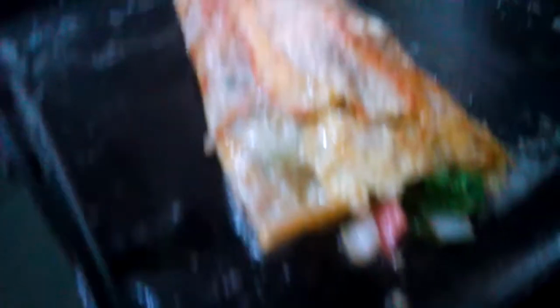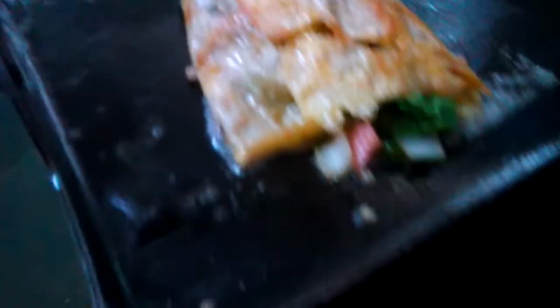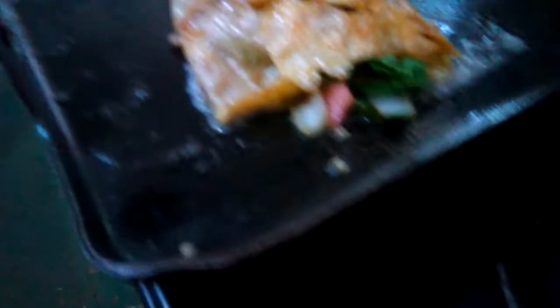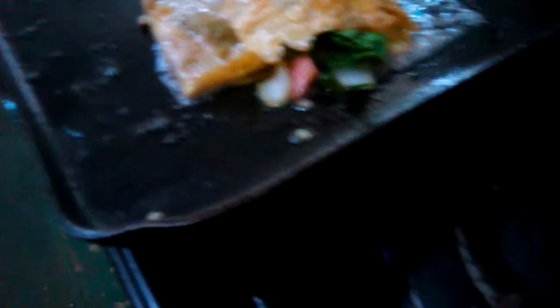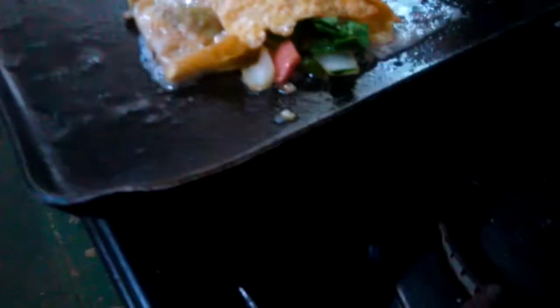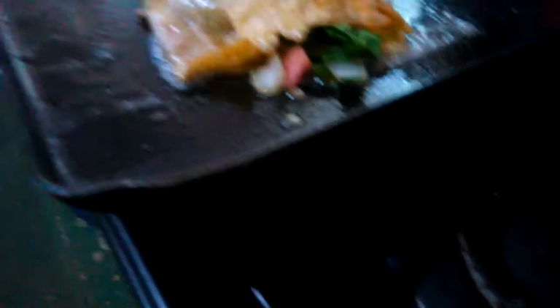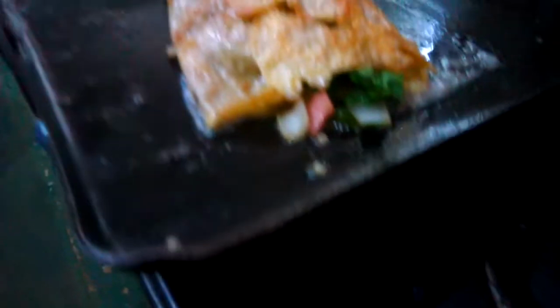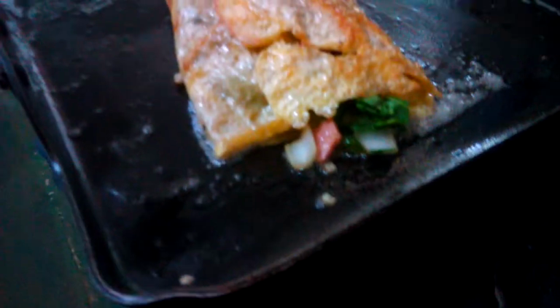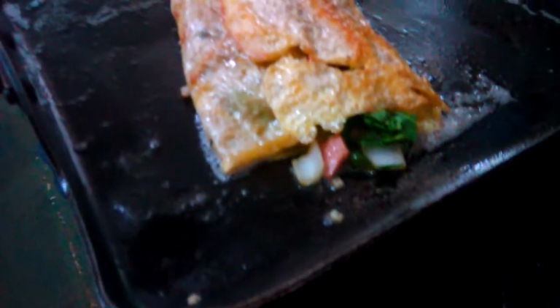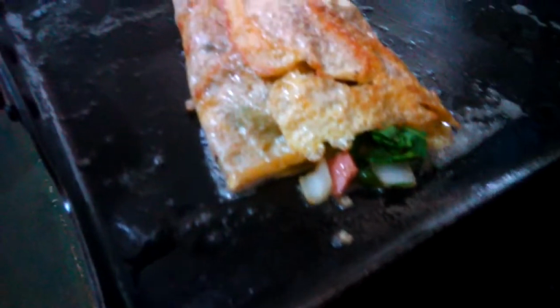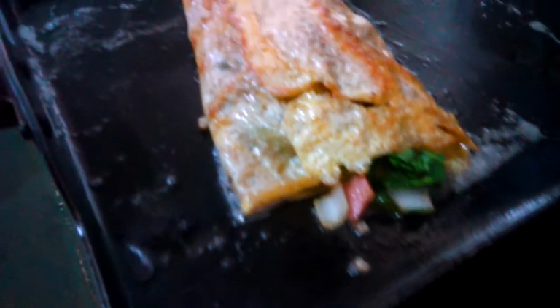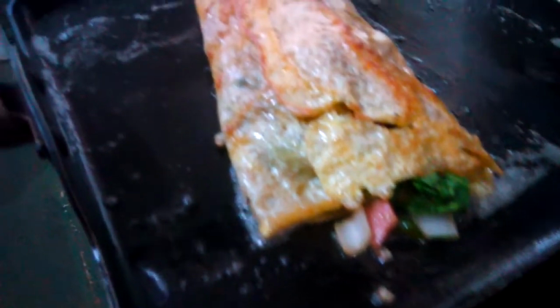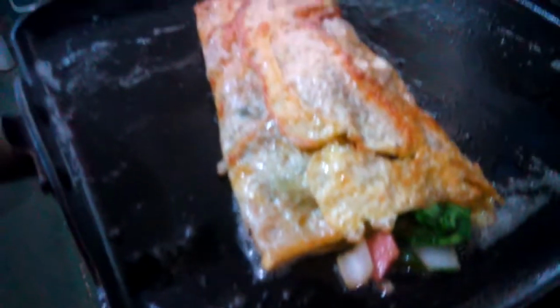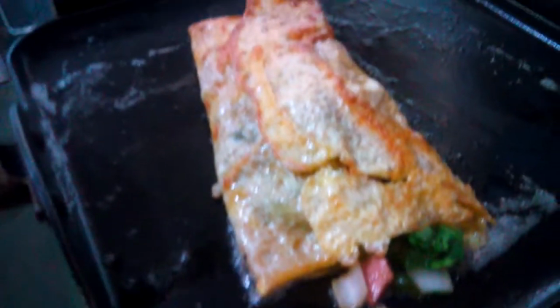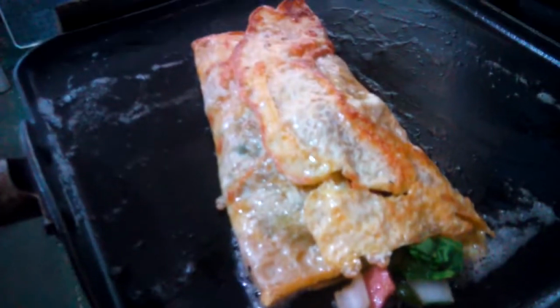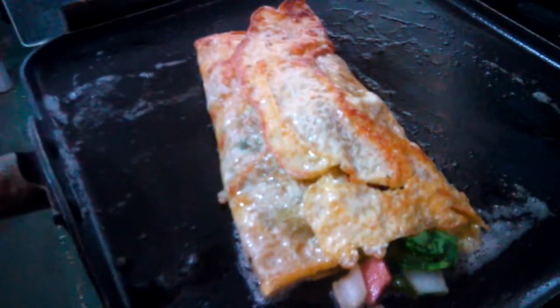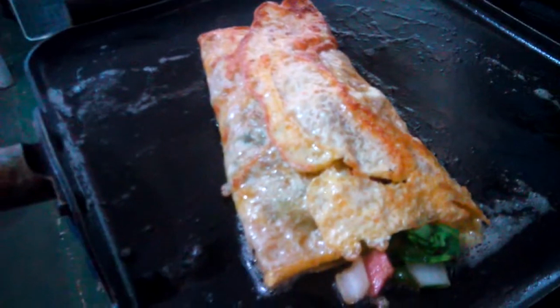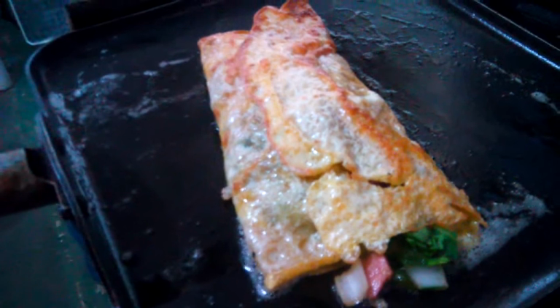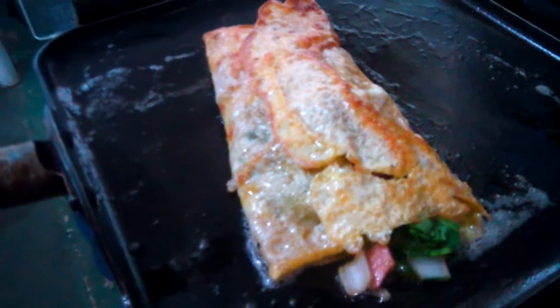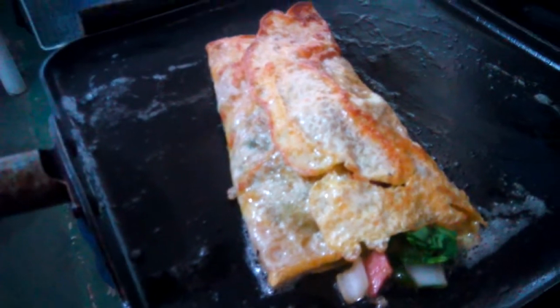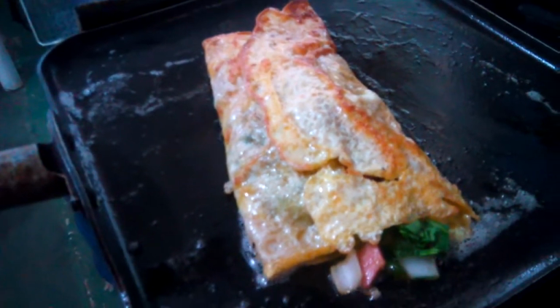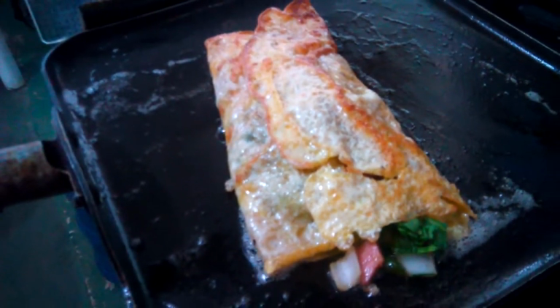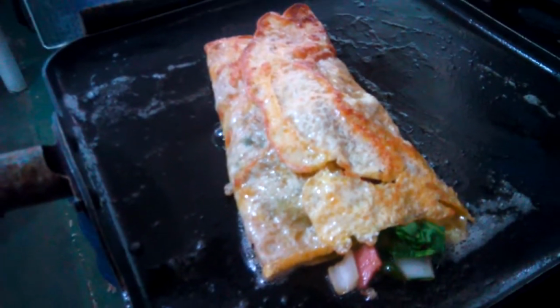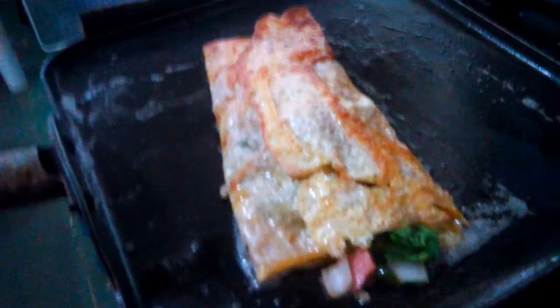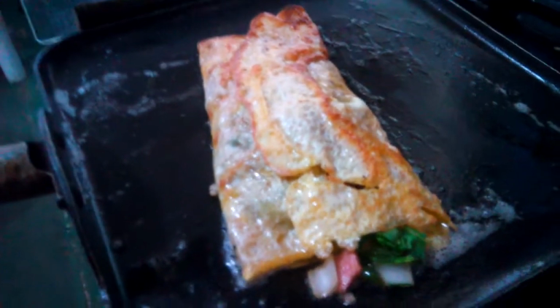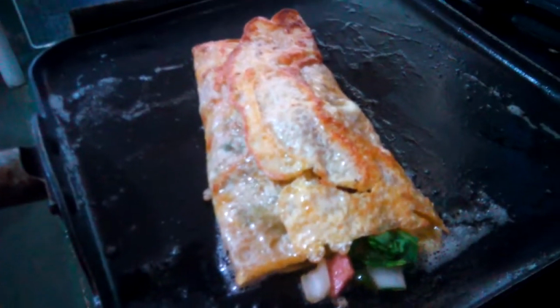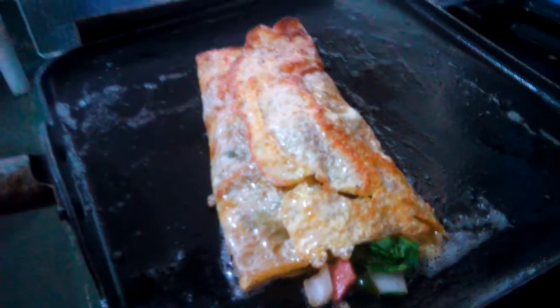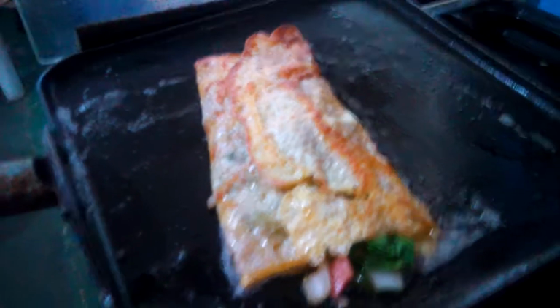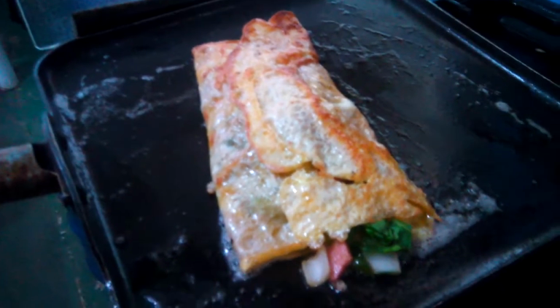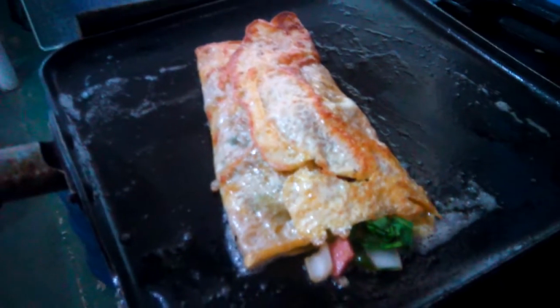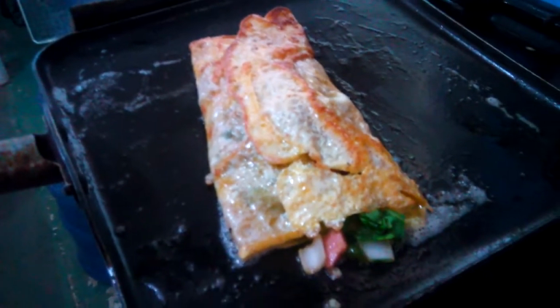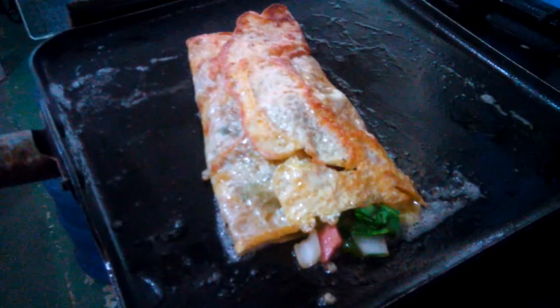So this is what I call an omelet. Bye guys, thank you so much for watching my video and have a nice day!